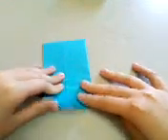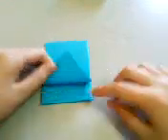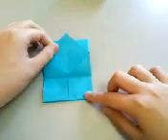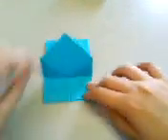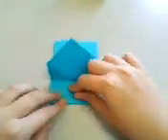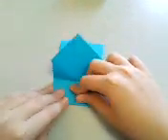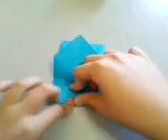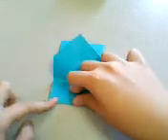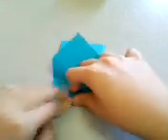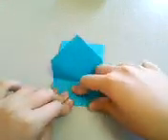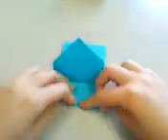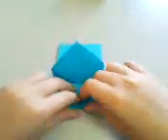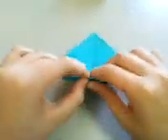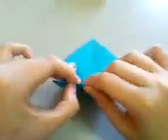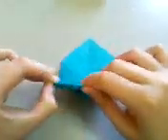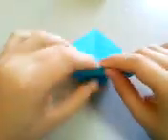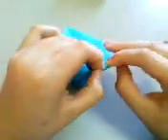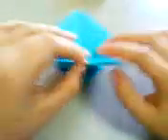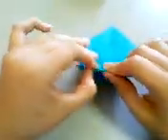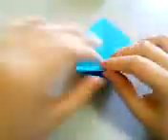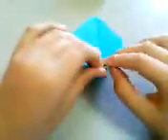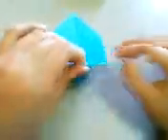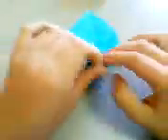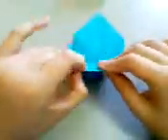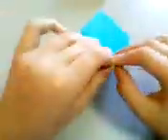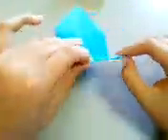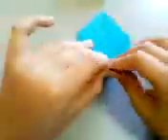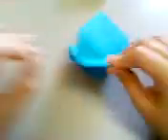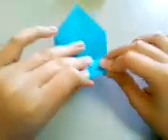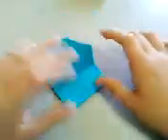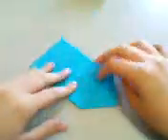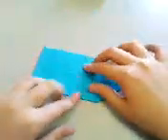Then lift this flap up and crease it sharply, because here there is a lot of paper, so you need to crease it hard. You need to crease it strongly.